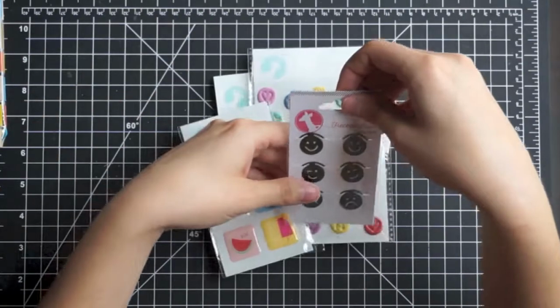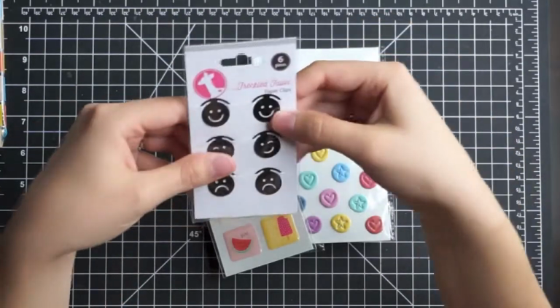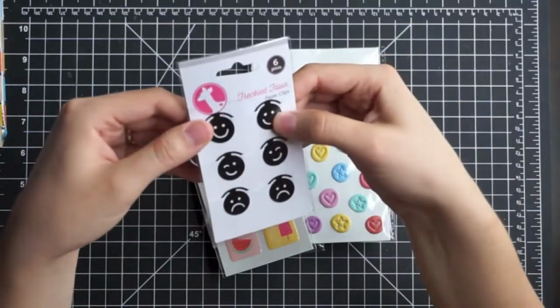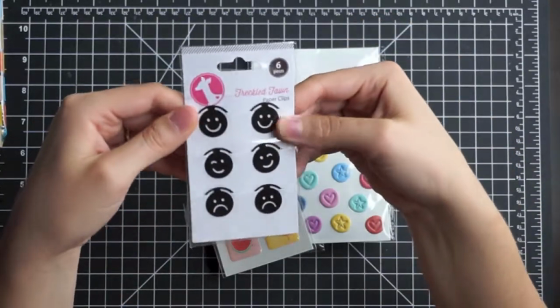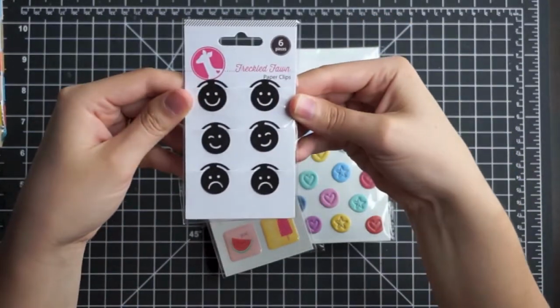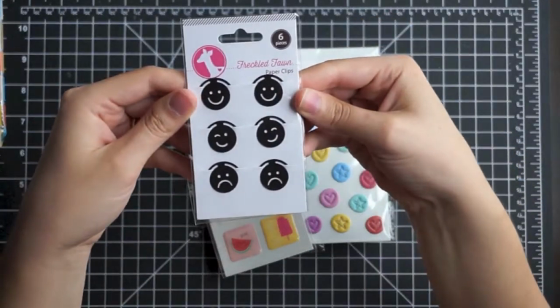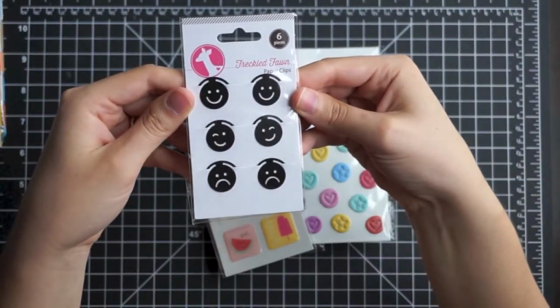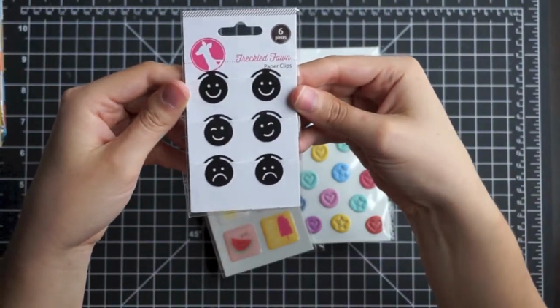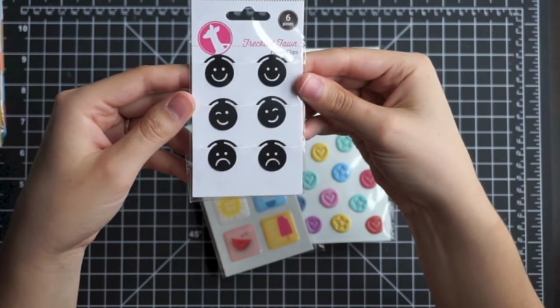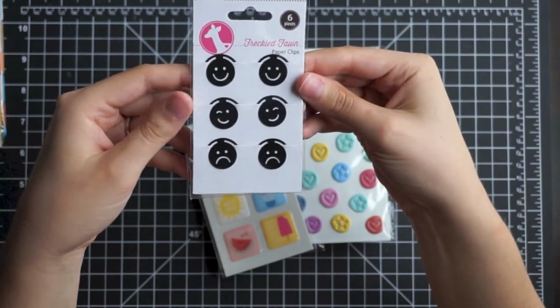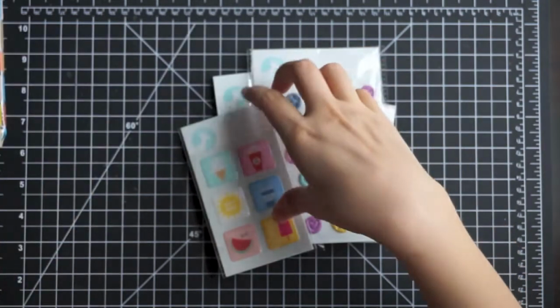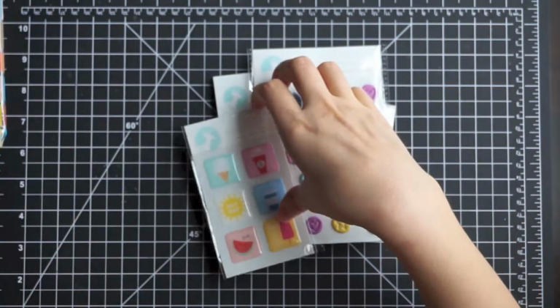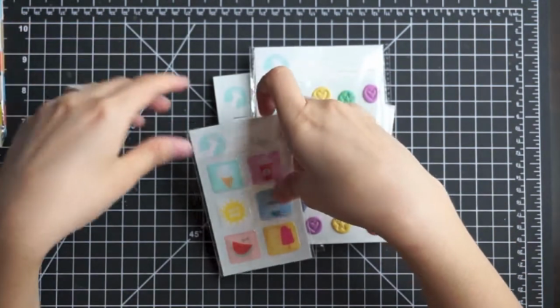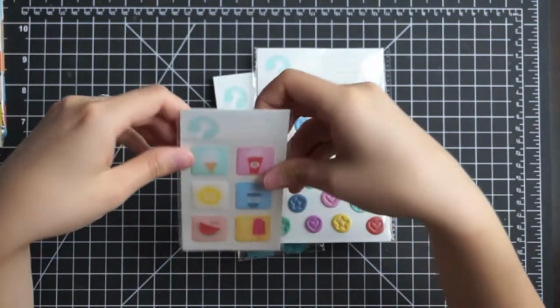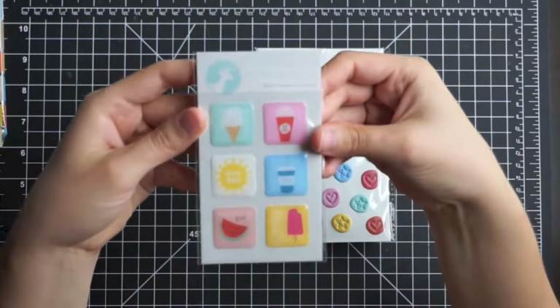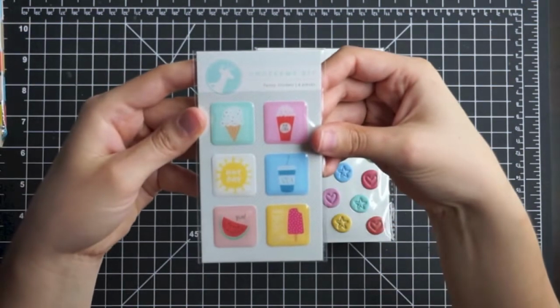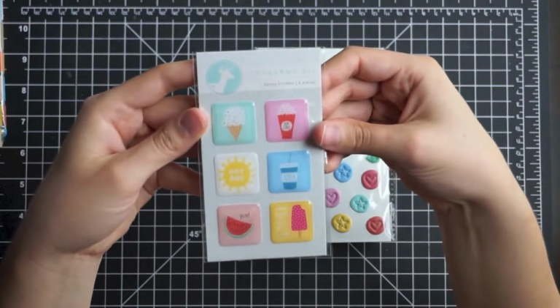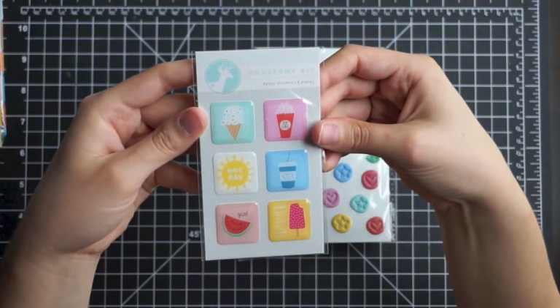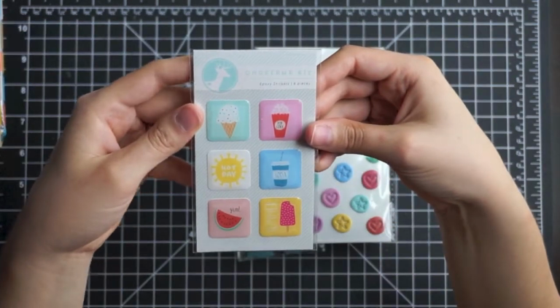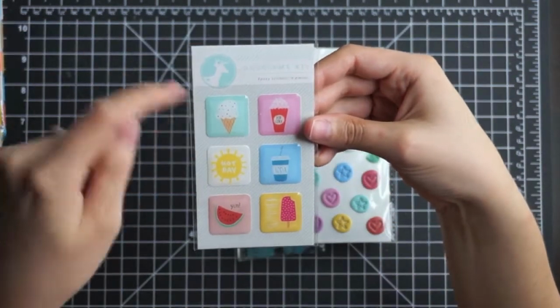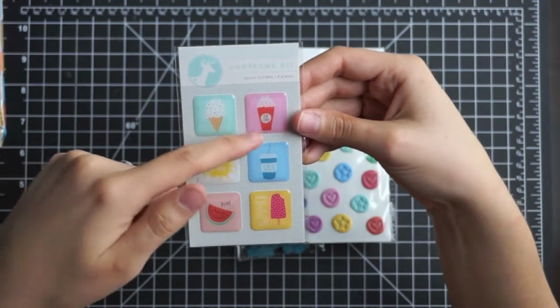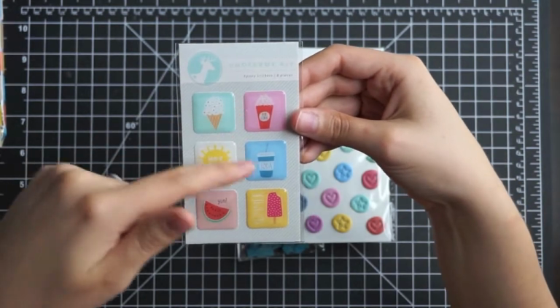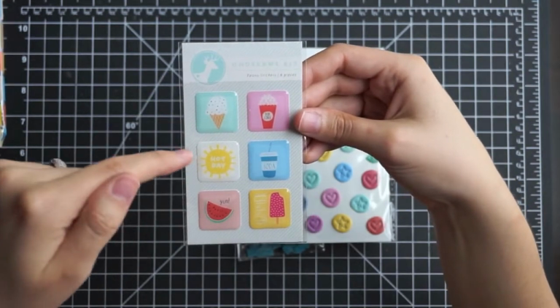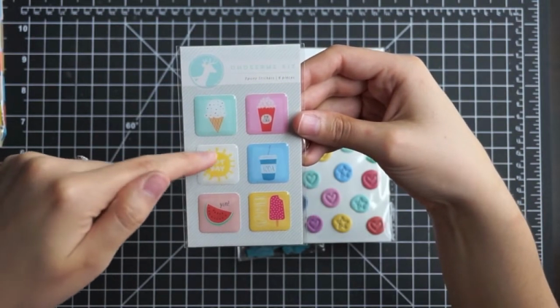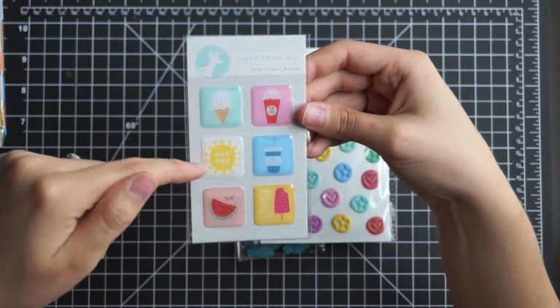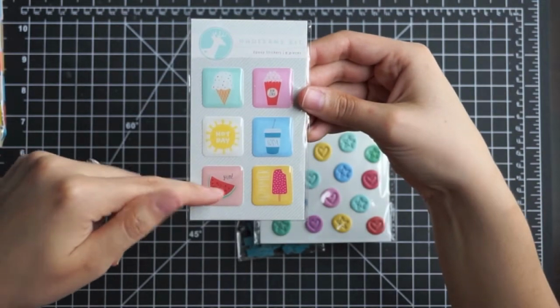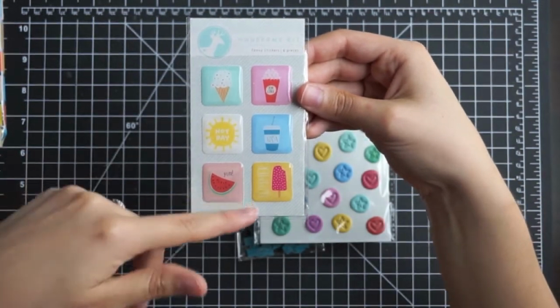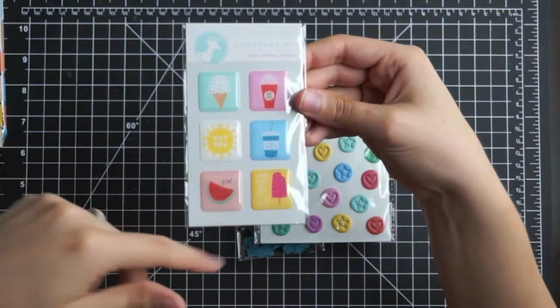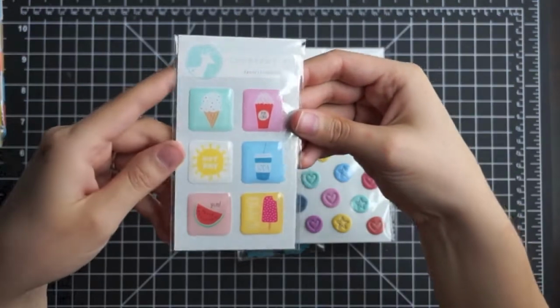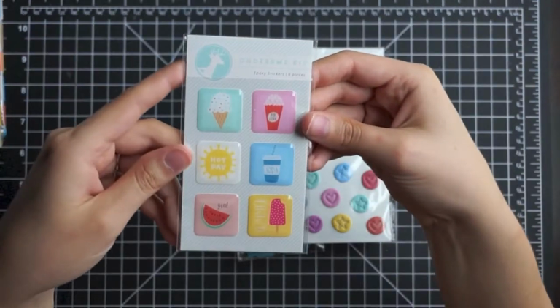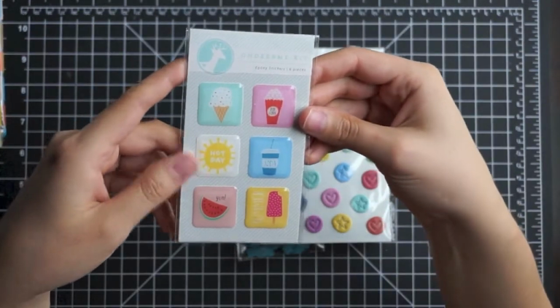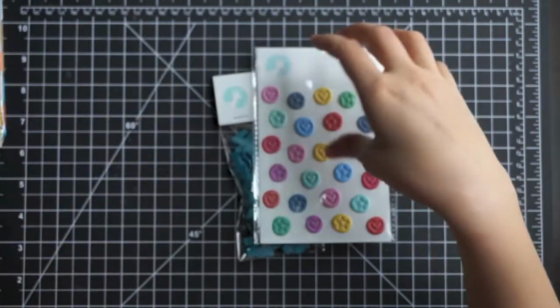Then some paper clips and these are just little faces. And then some epoxy stickers — this one just says popcorn, soda, hot day, yum, summer. Very nice. I like those.